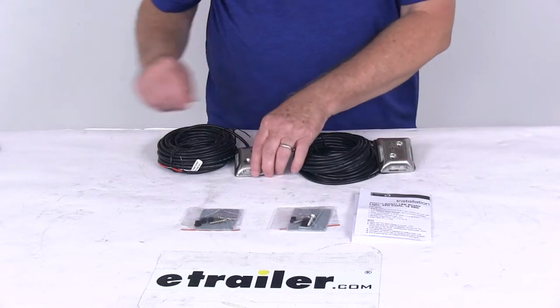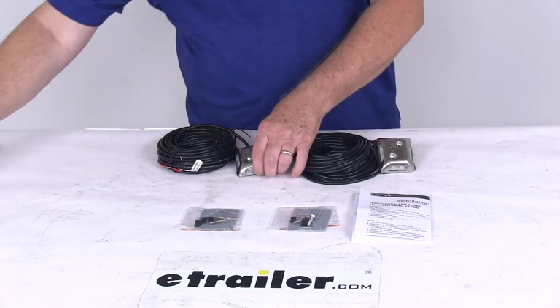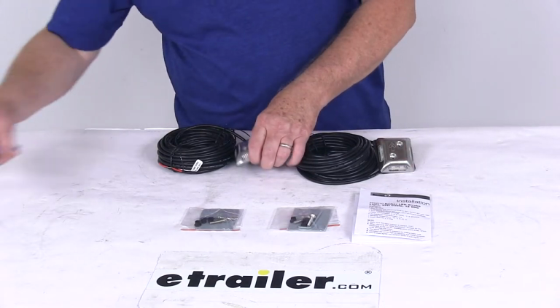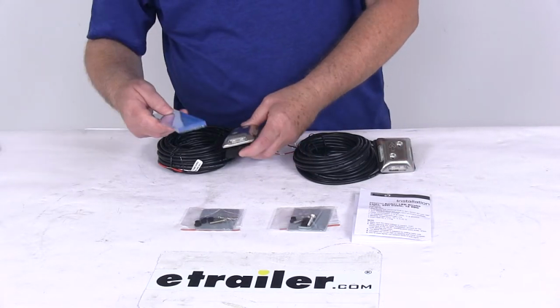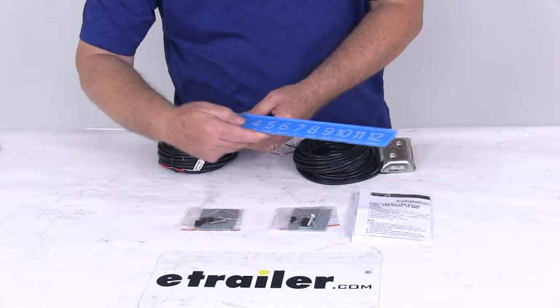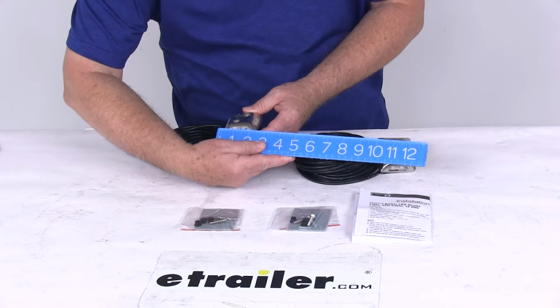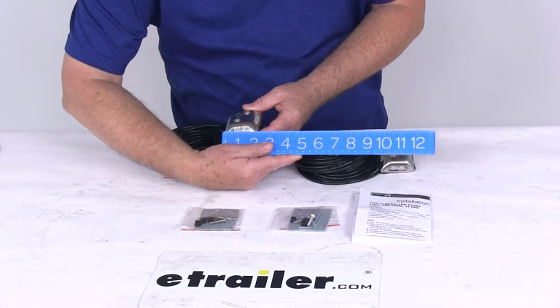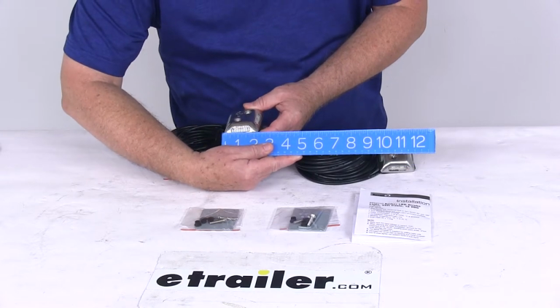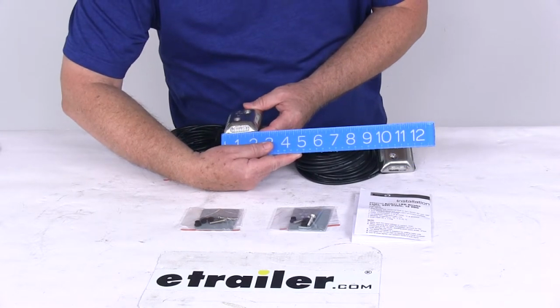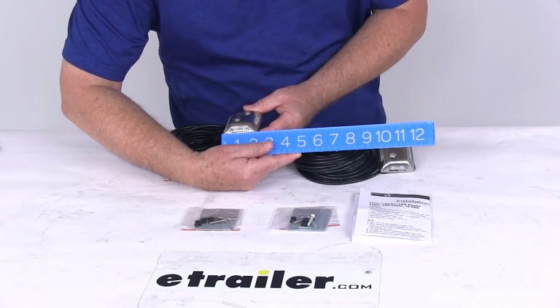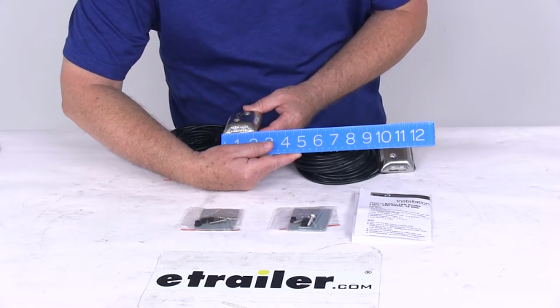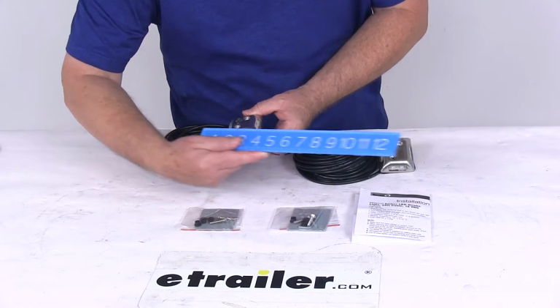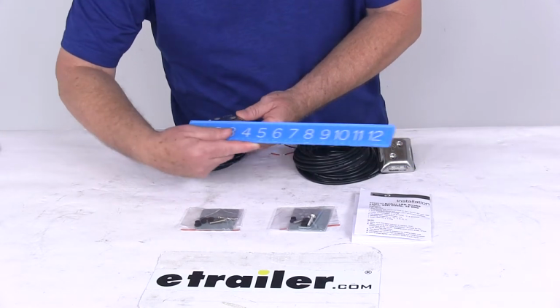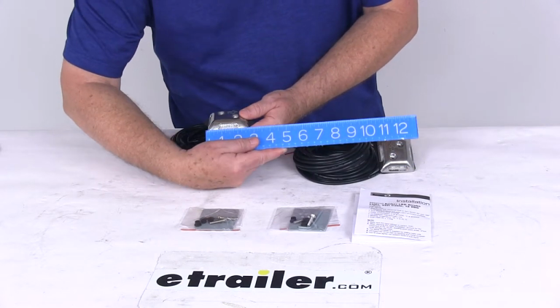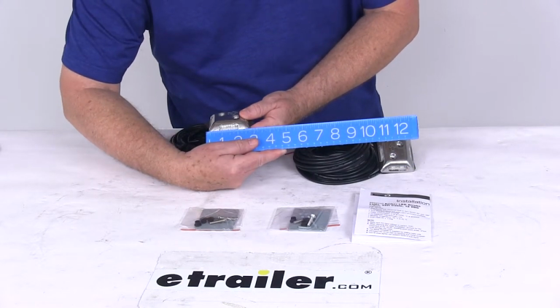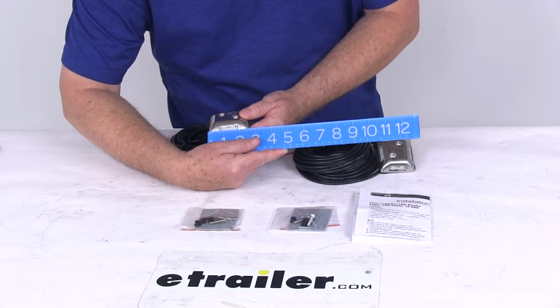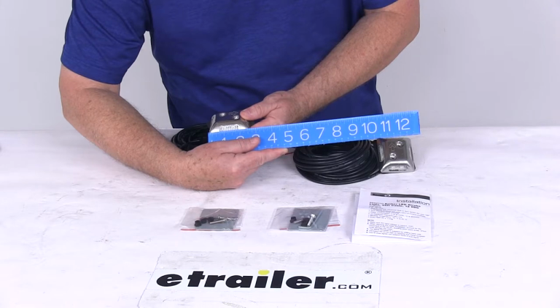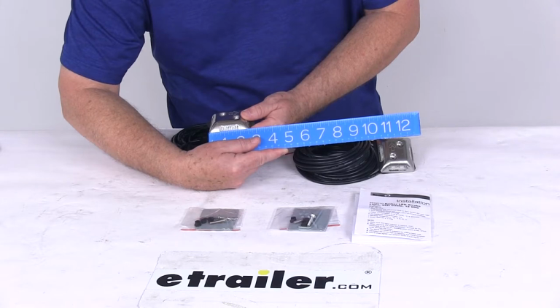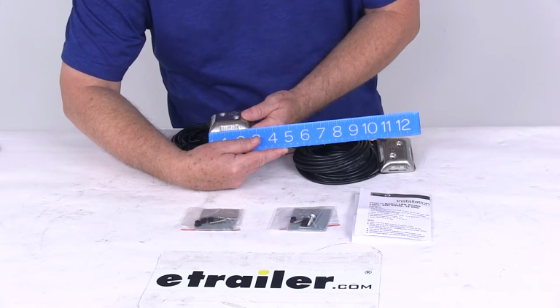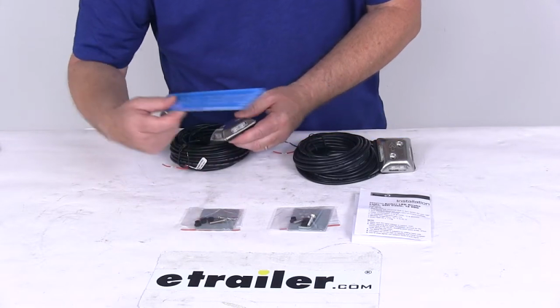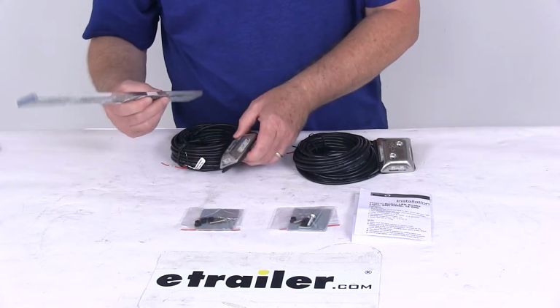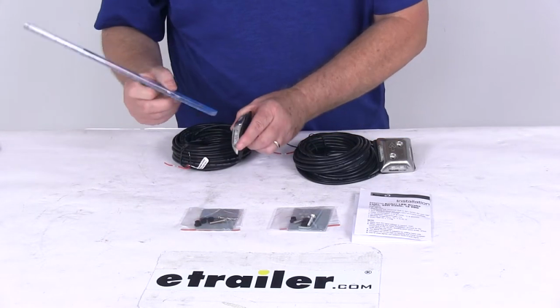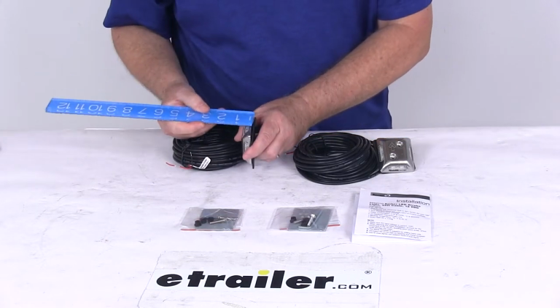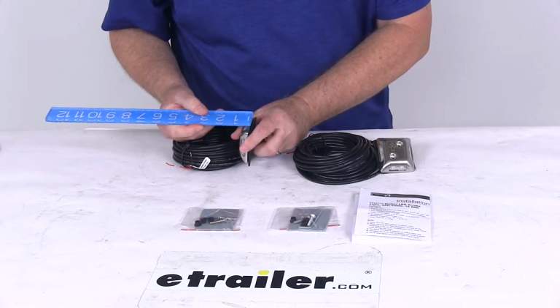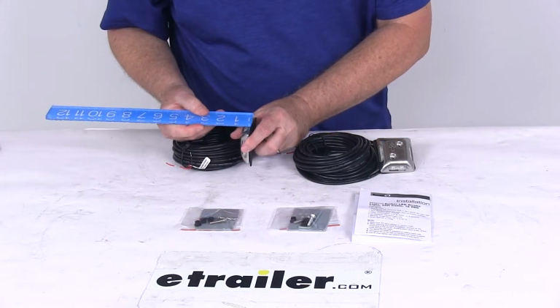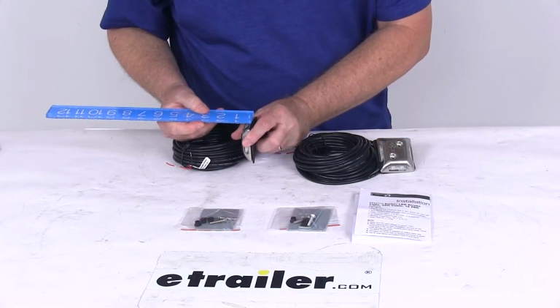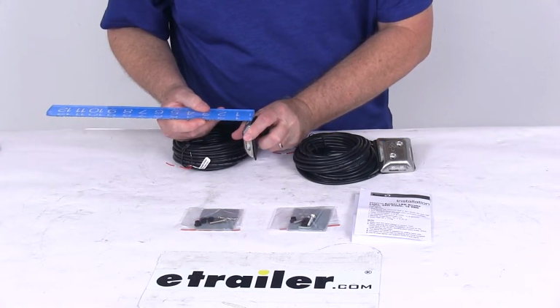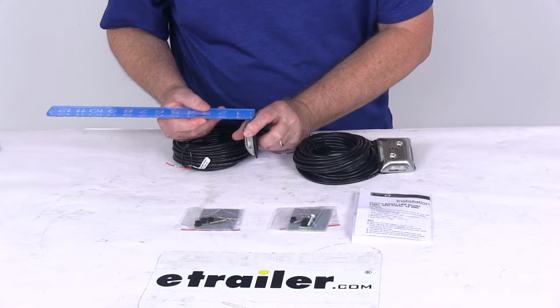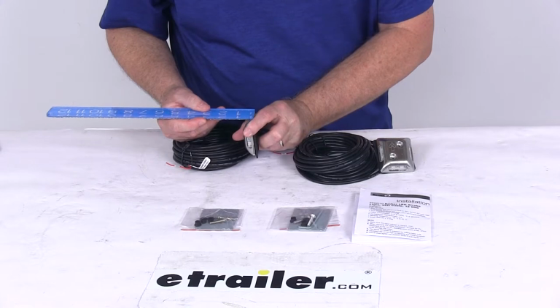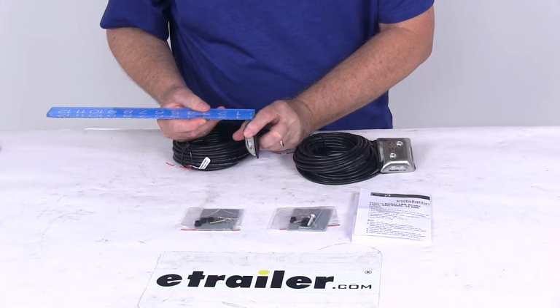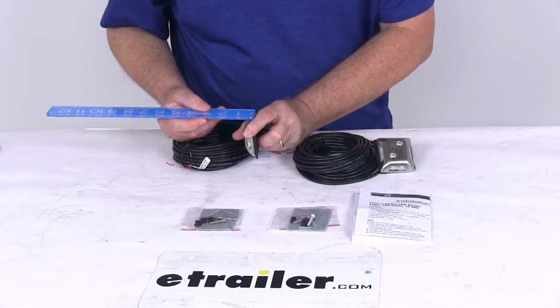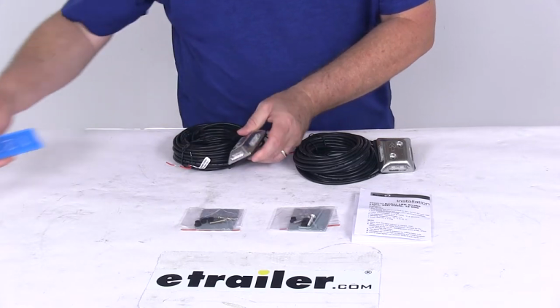The measurements on one of these are: width is right at about 2¼ inches, depth is about 2½ inches, and the overall height is right about 5⅛ inches.